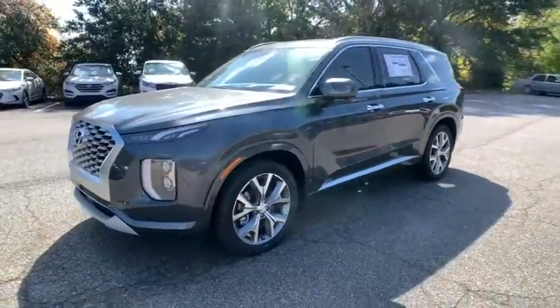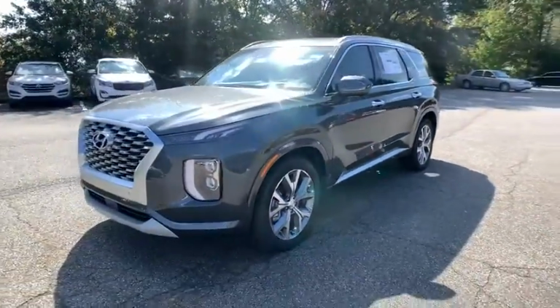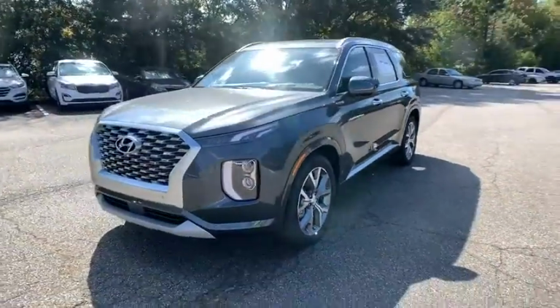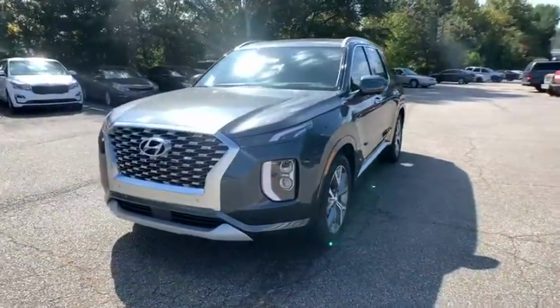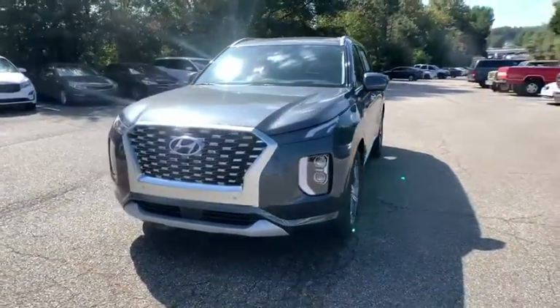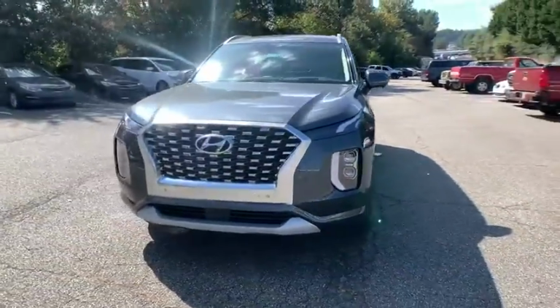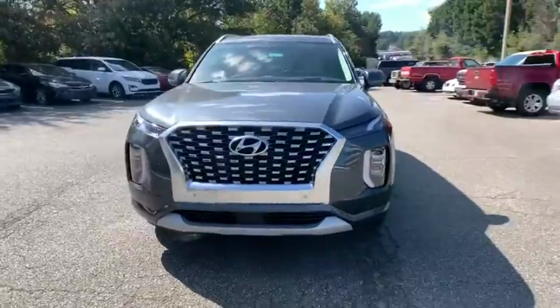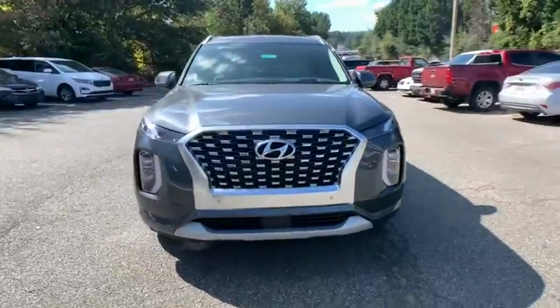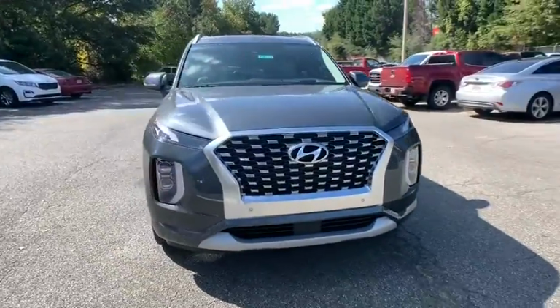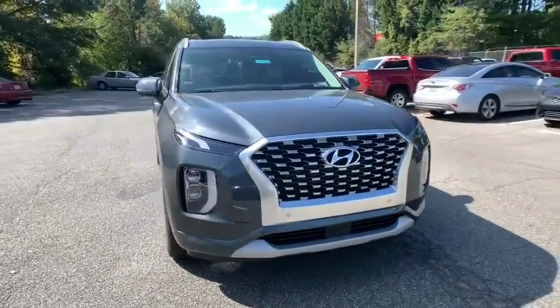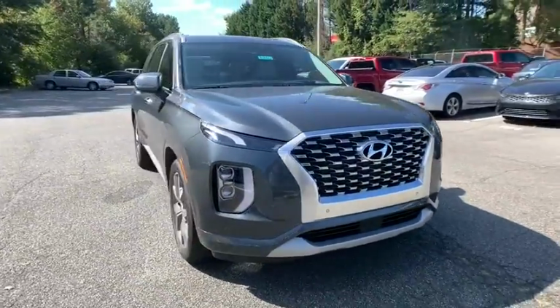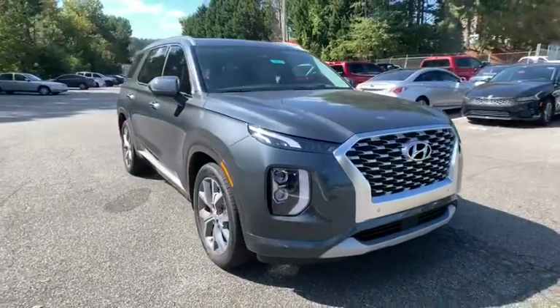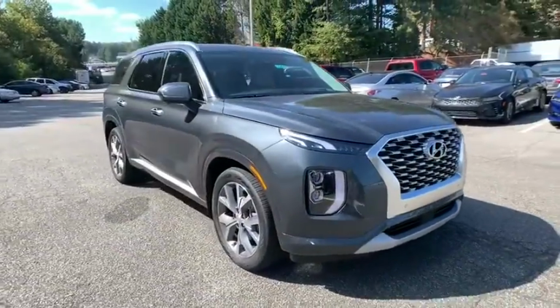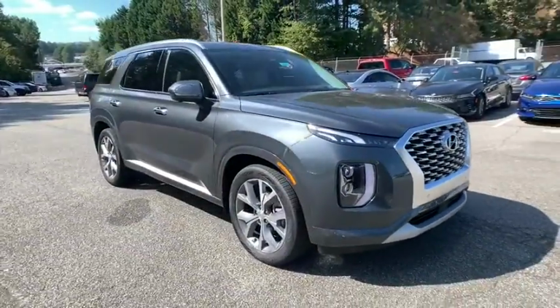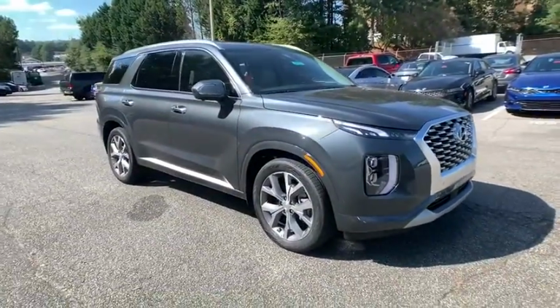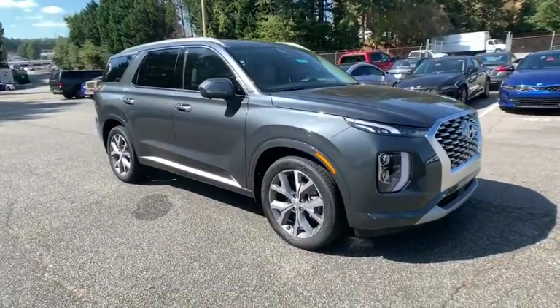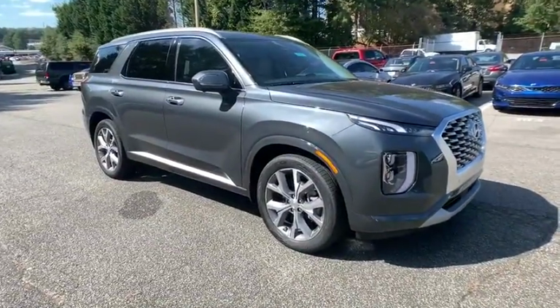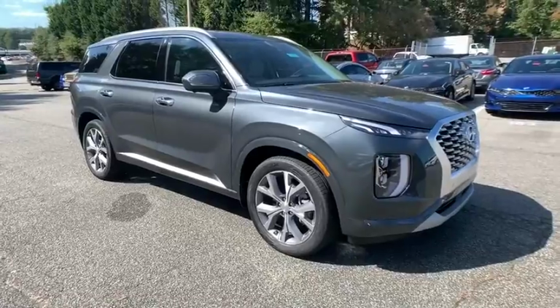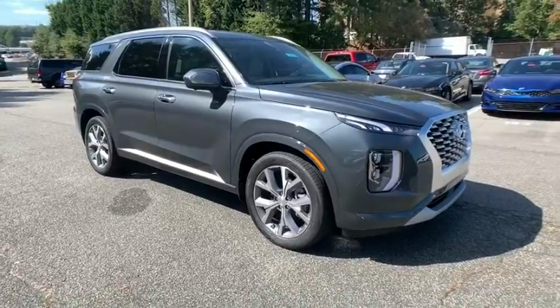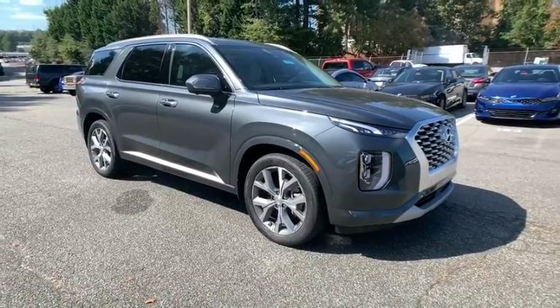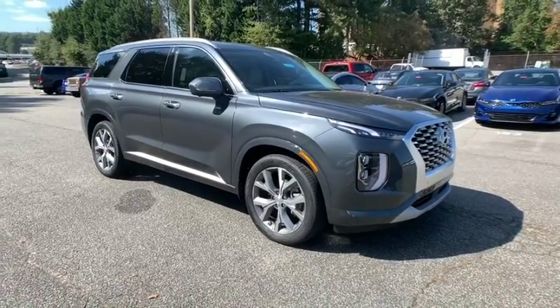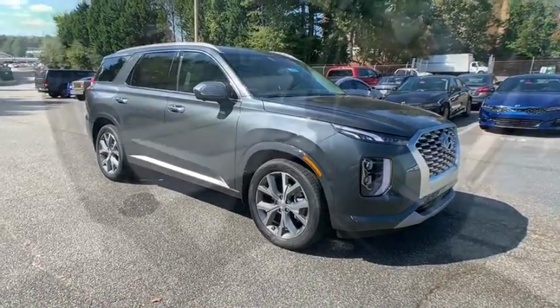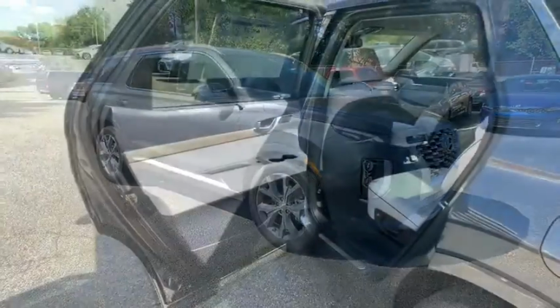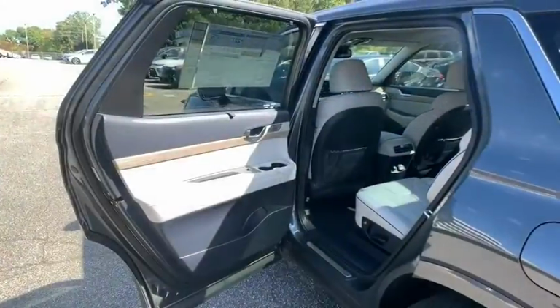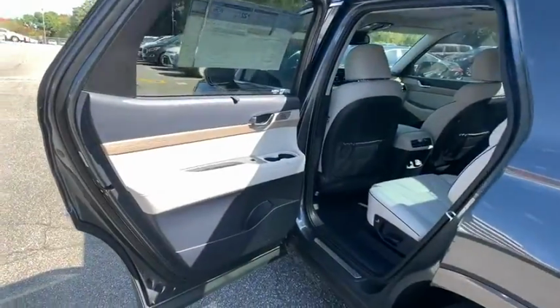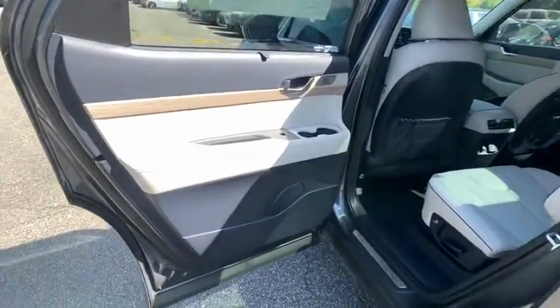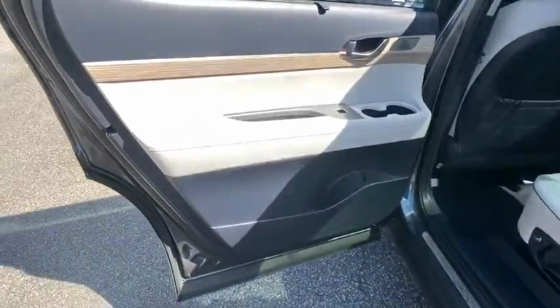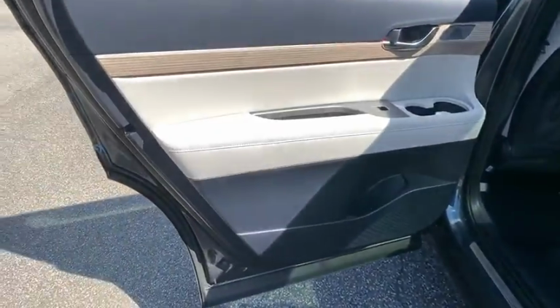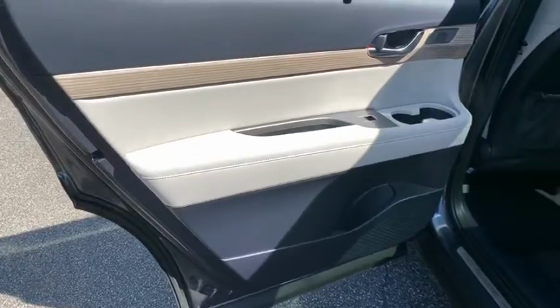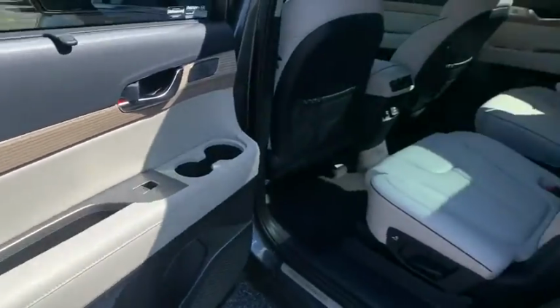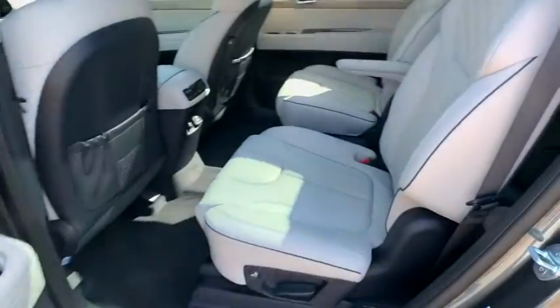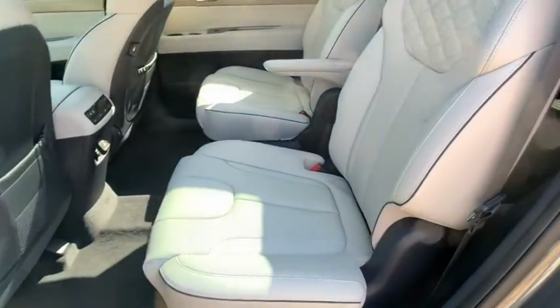Here are some of this vehicle's great options: keyless entry, power liftgate, navigation system, power passenger seat, remote engine start, traction control, stability control, lane departure warning, steering wheel audio controls, and backup camera.